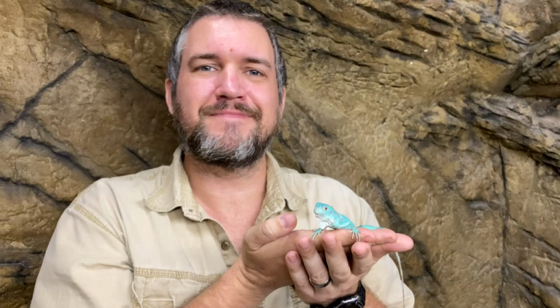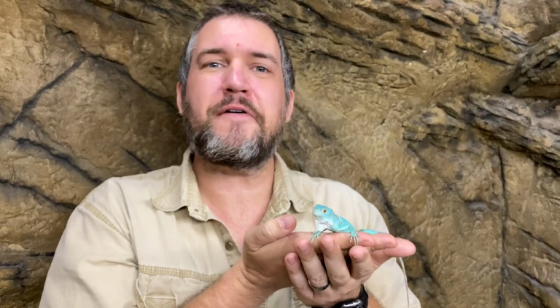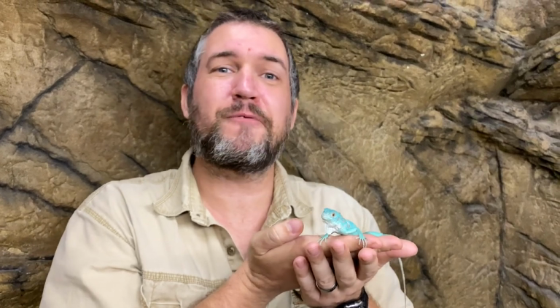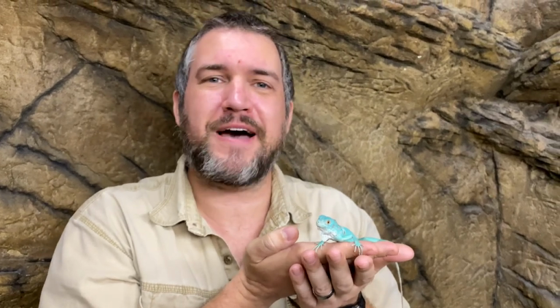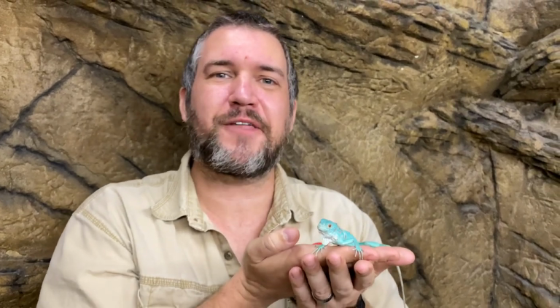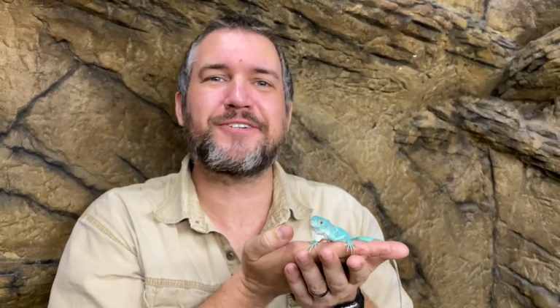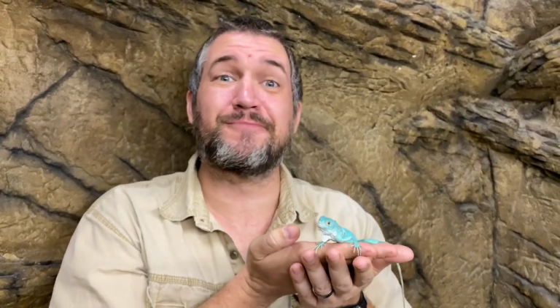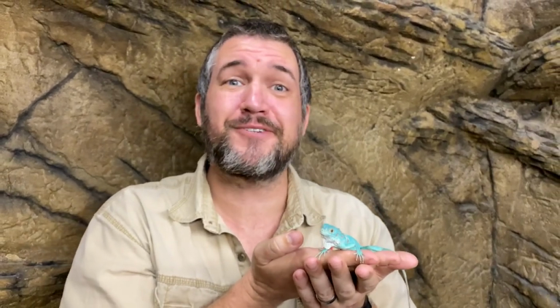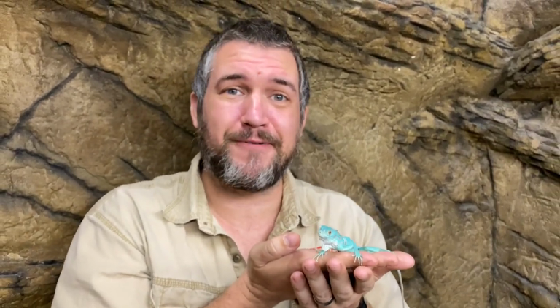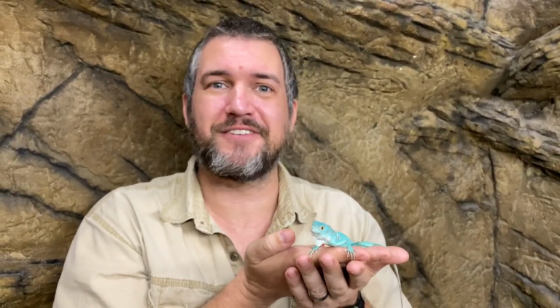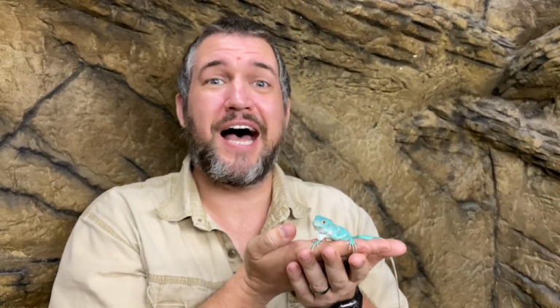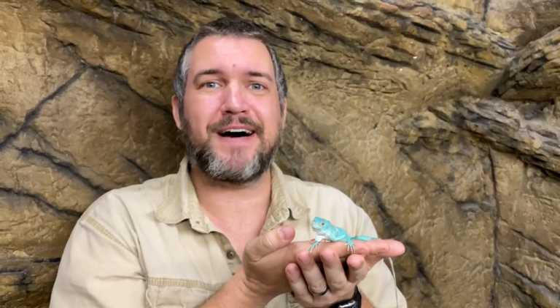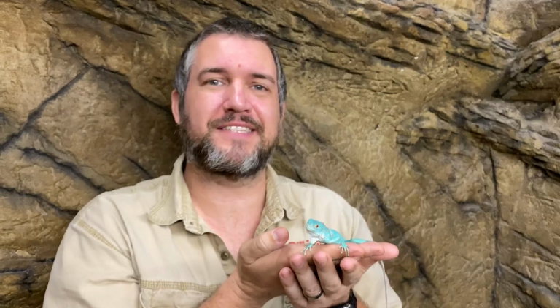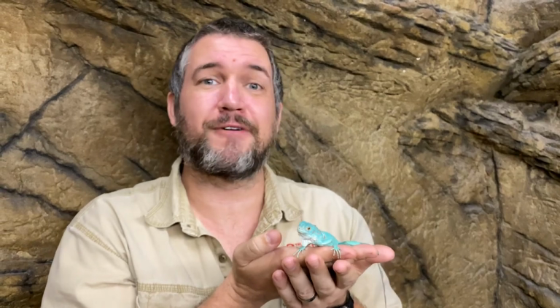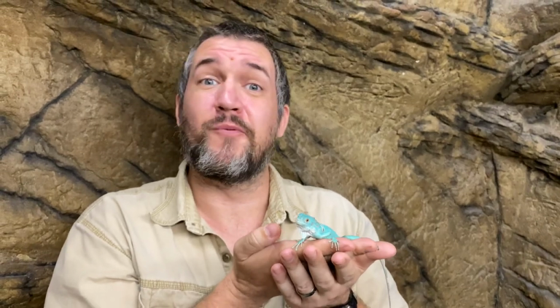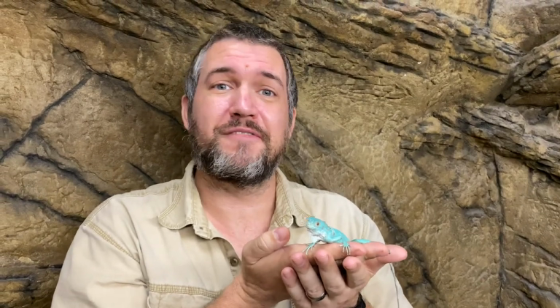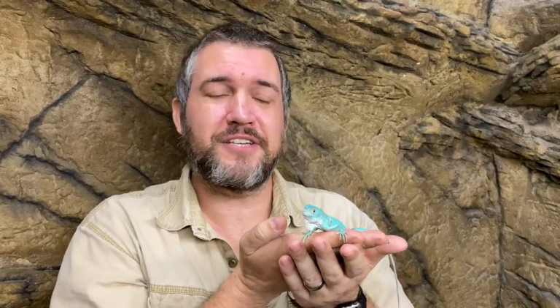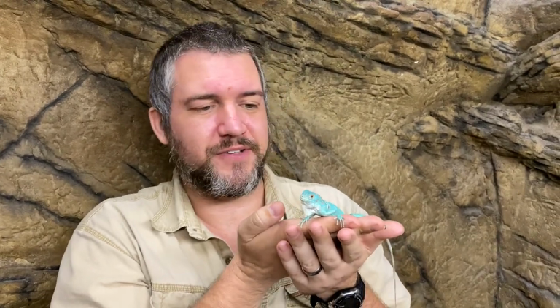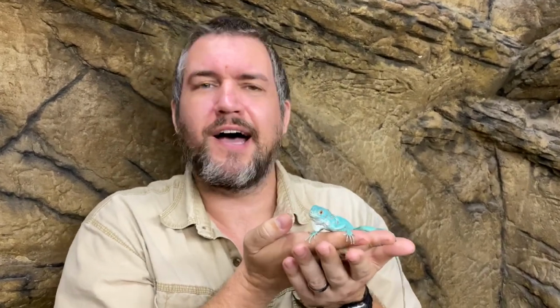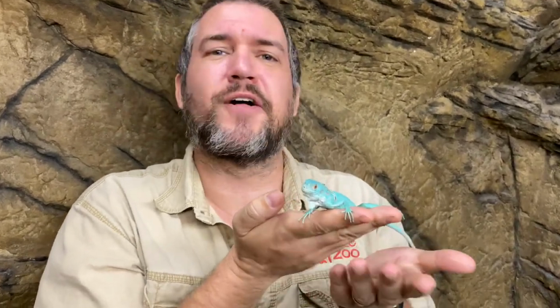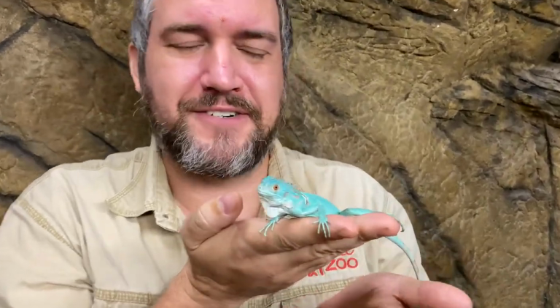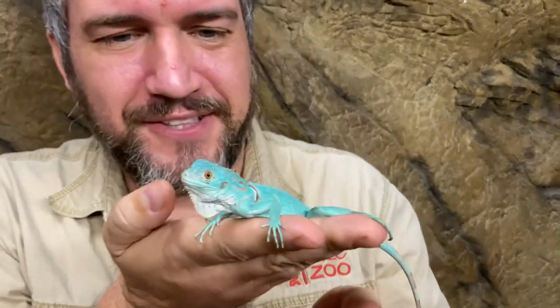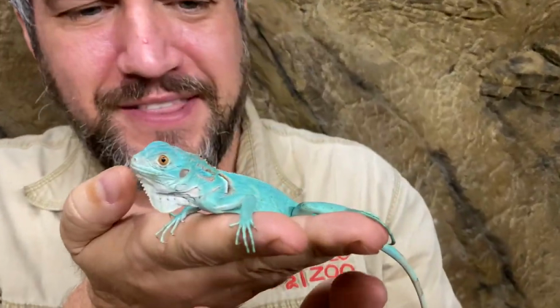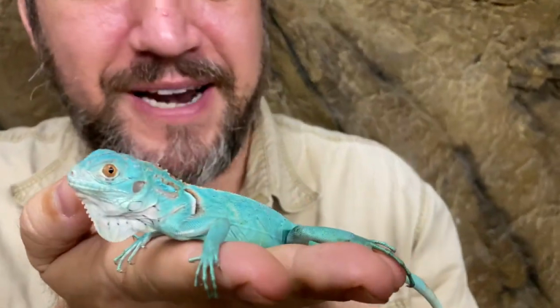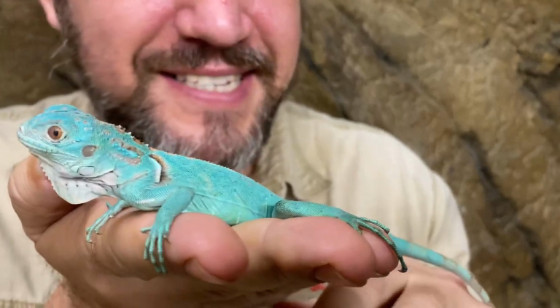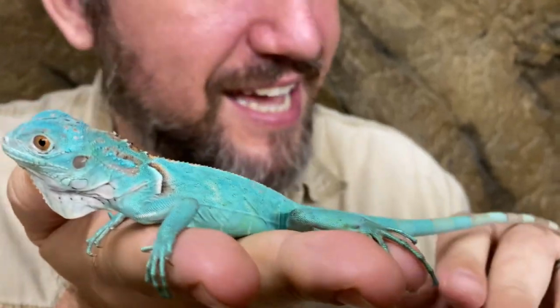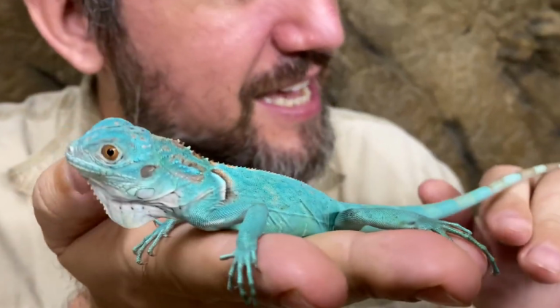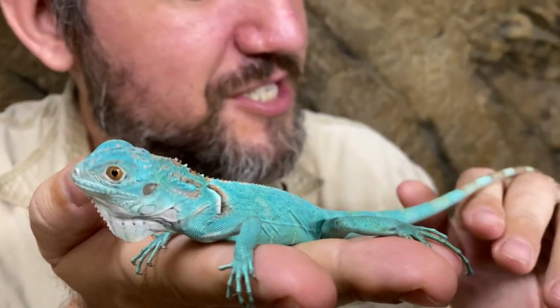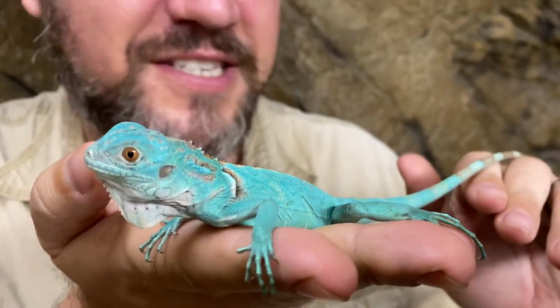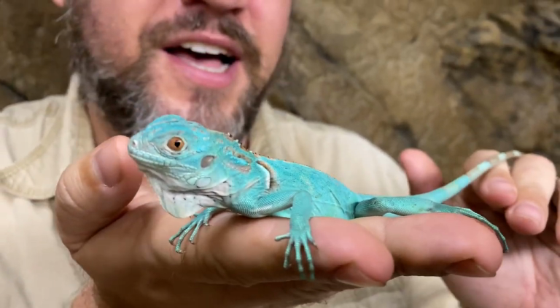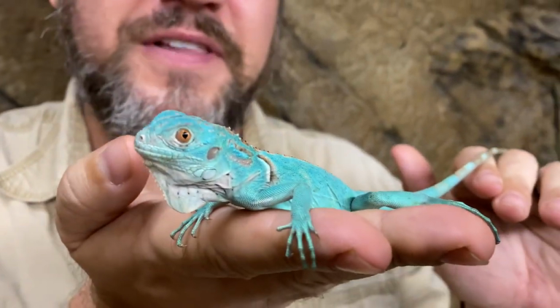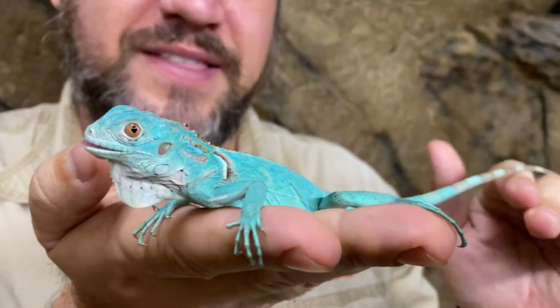Hello everyone, welcome back to another Creature Feature brought to you by the Reptile Zoo. I'm Michael and today I brought one very special guest. I guess all our guests are special though when you think about it, but this guy is just utterly breathtaking.